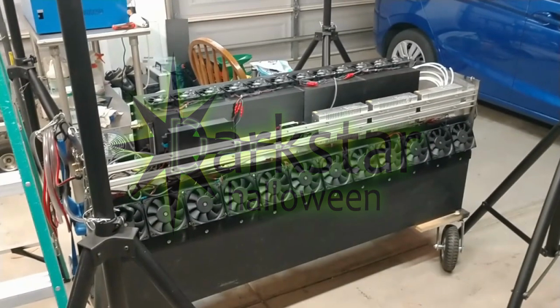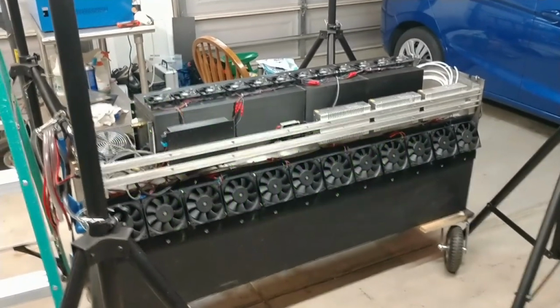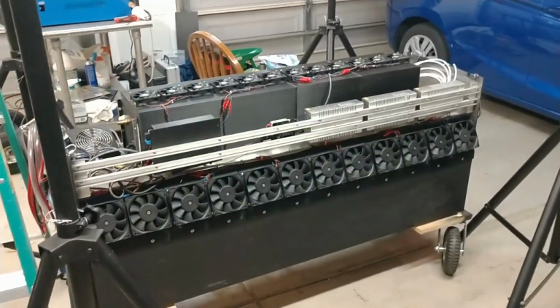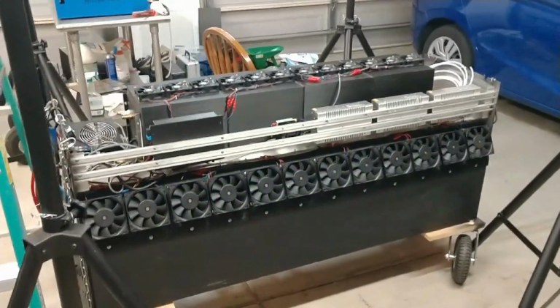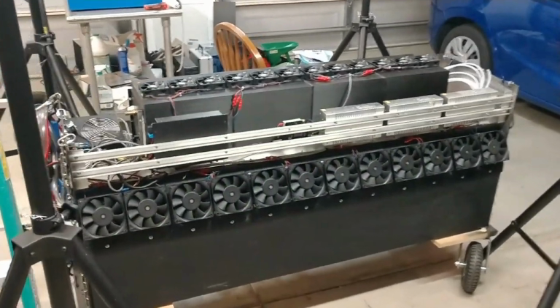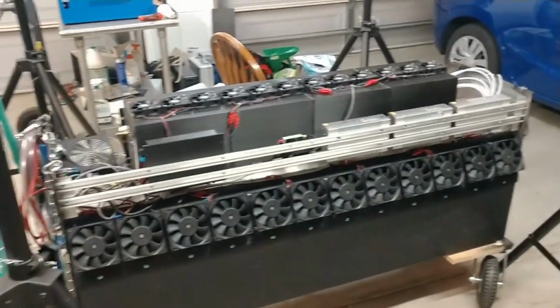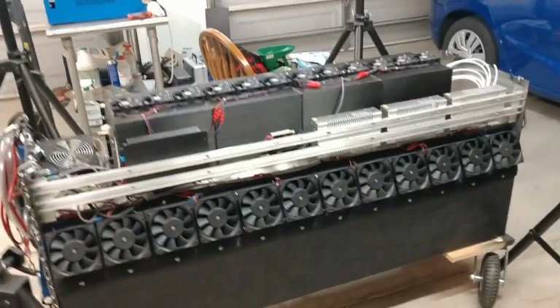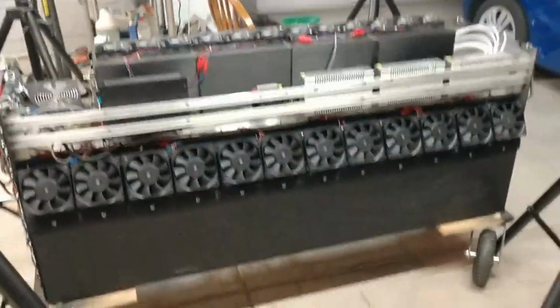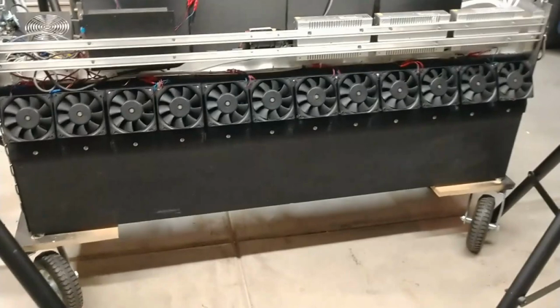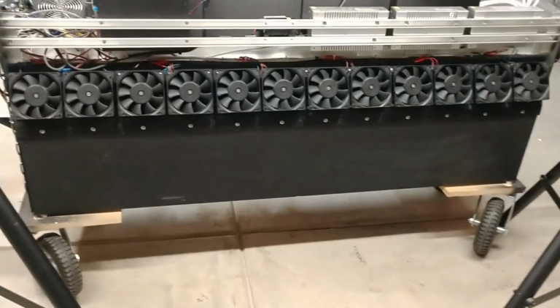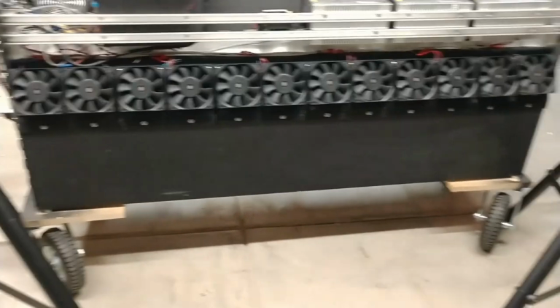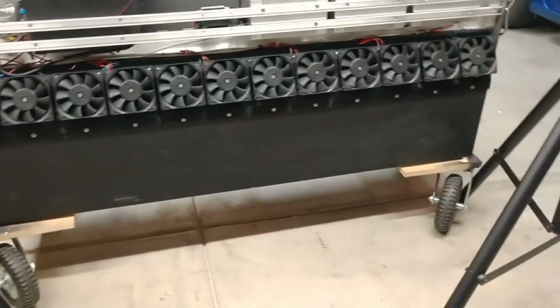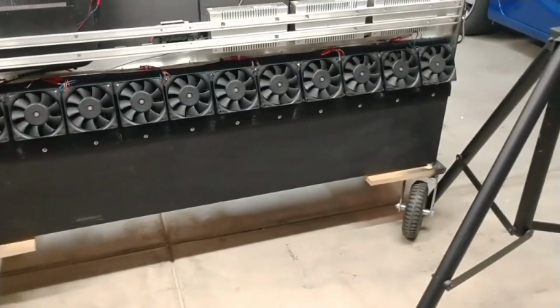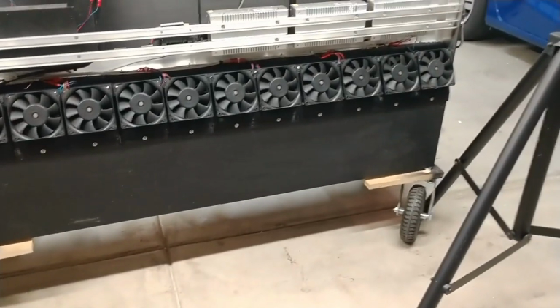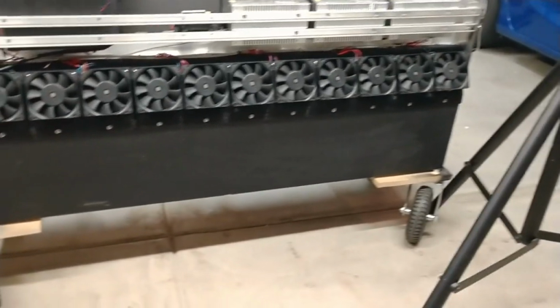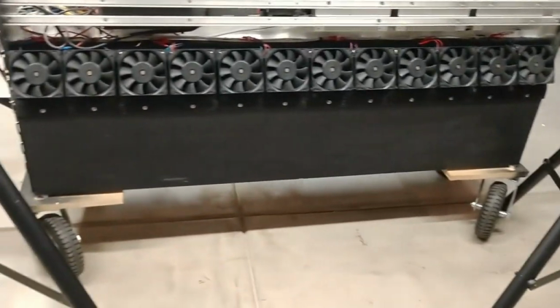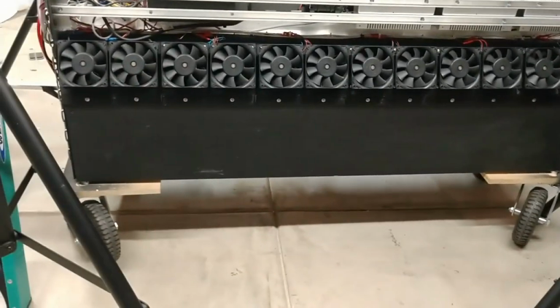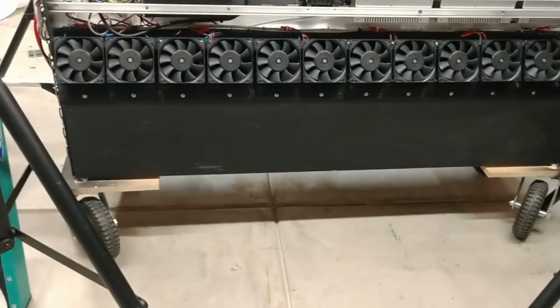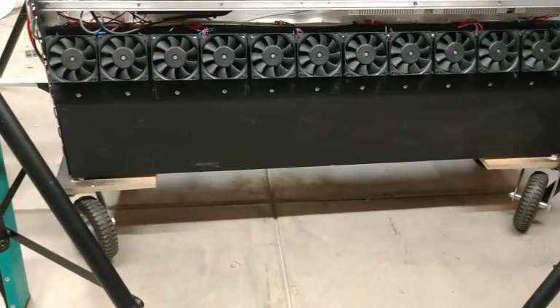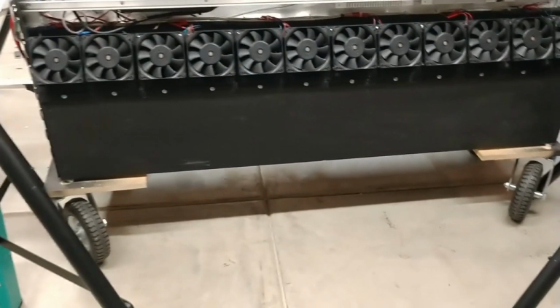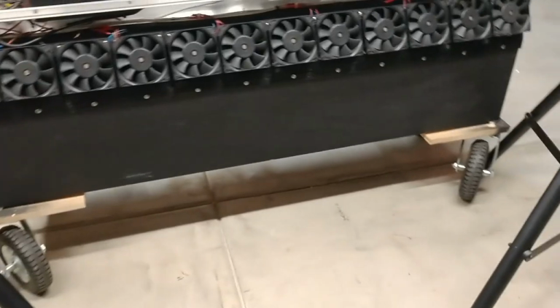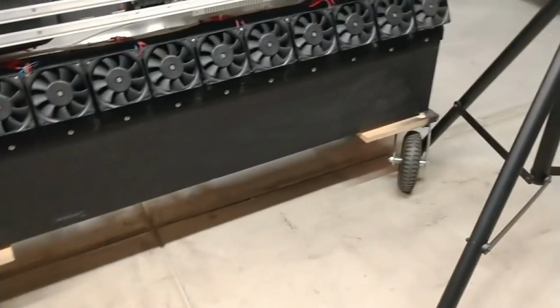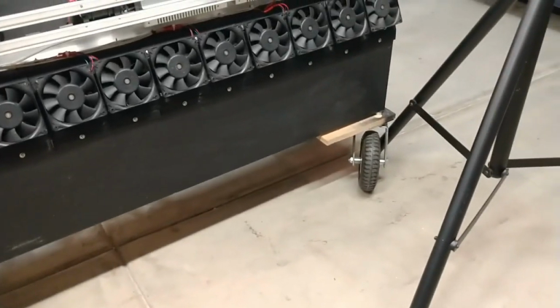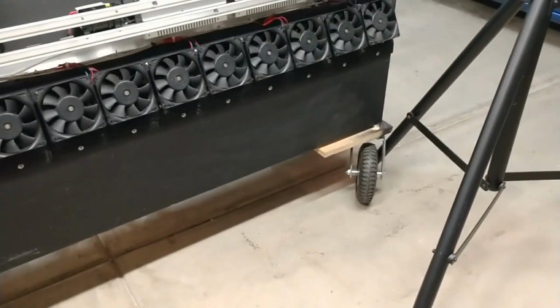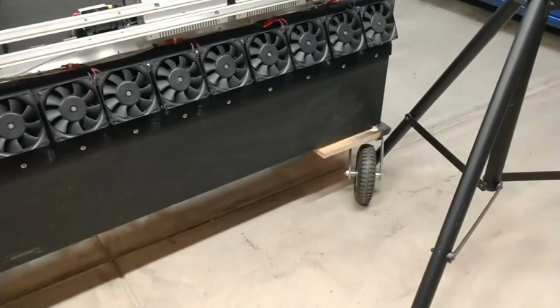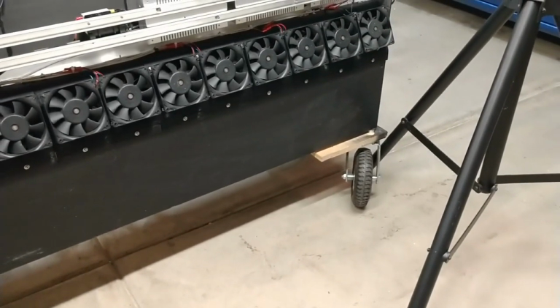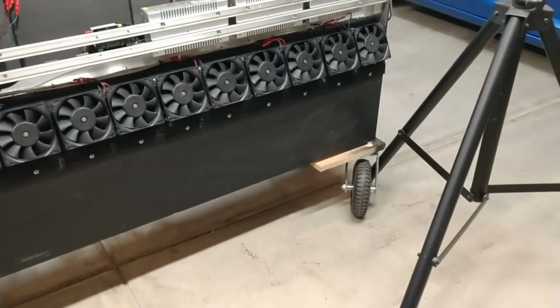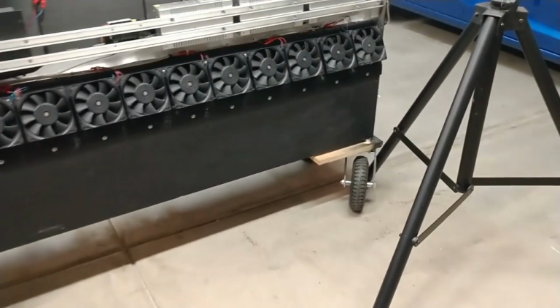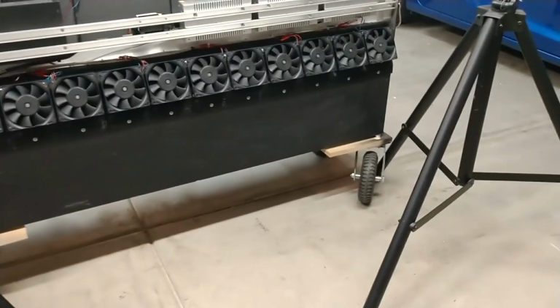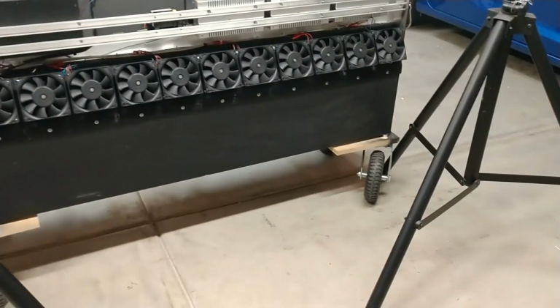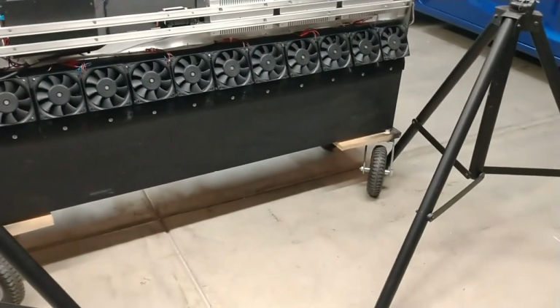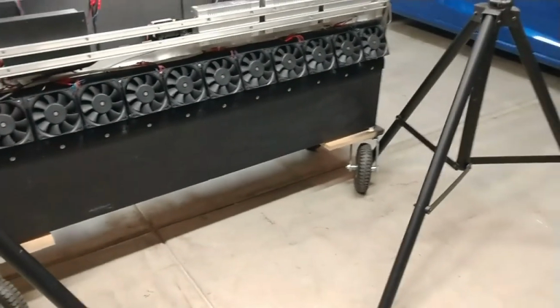Here is the fog screen that I built, sitting on the custom sled that I made, which uses pneumatic casters to keep it from bouncing around when I move it over any kind of rough ground.